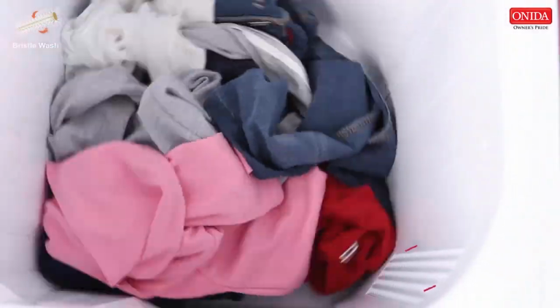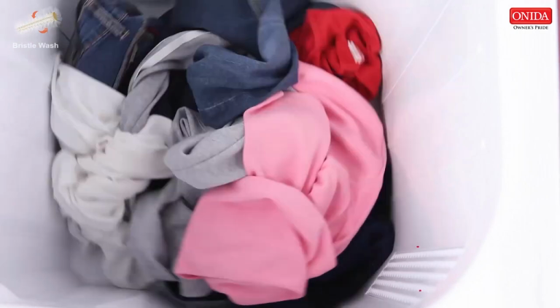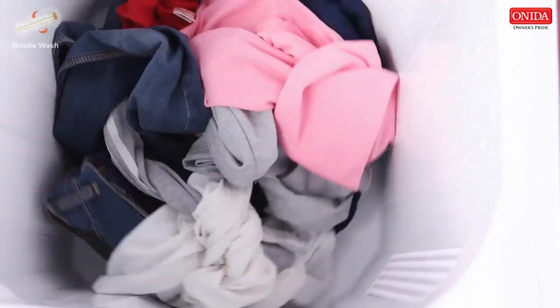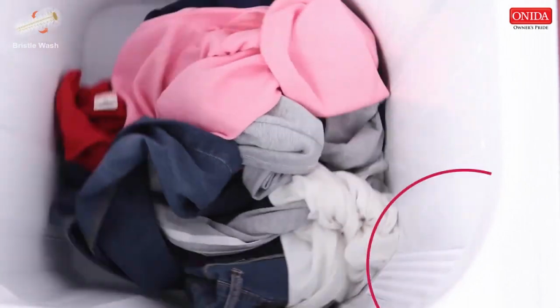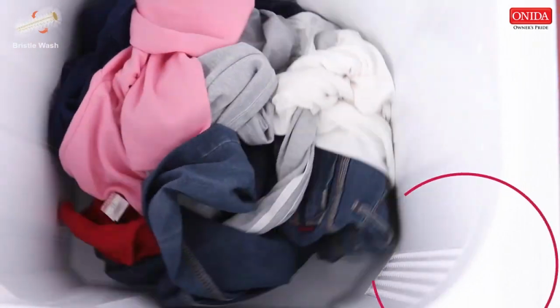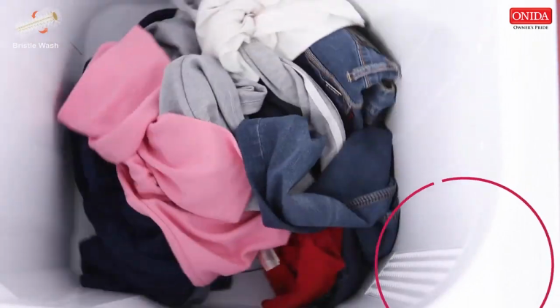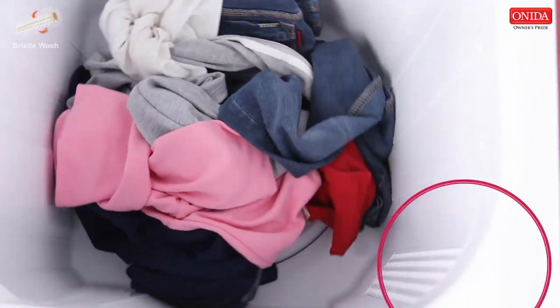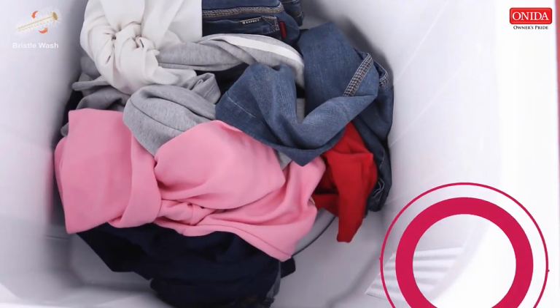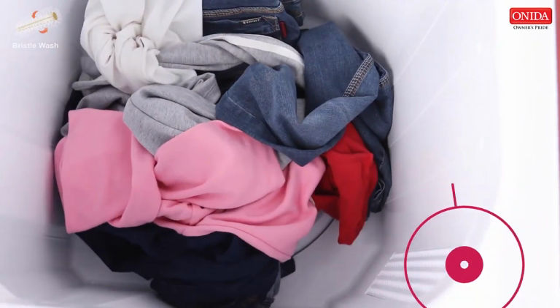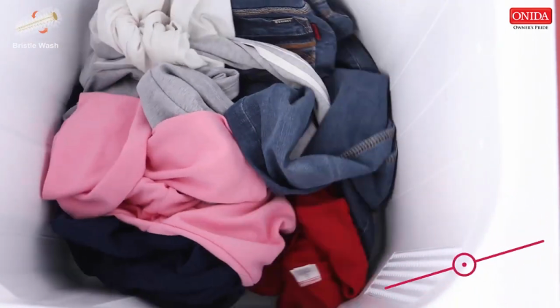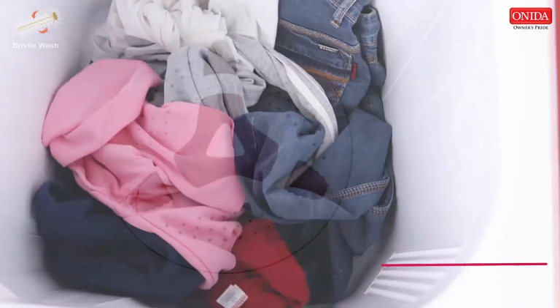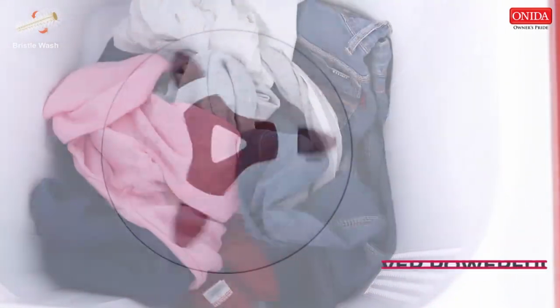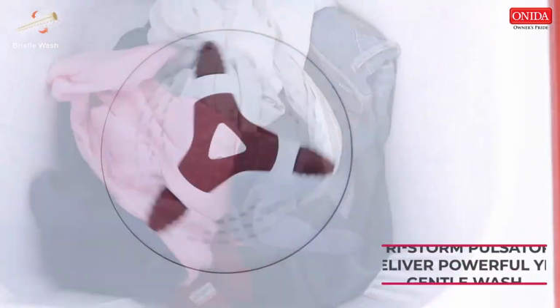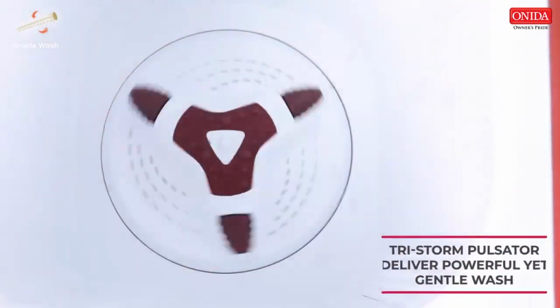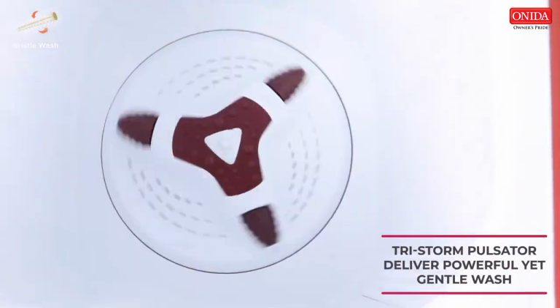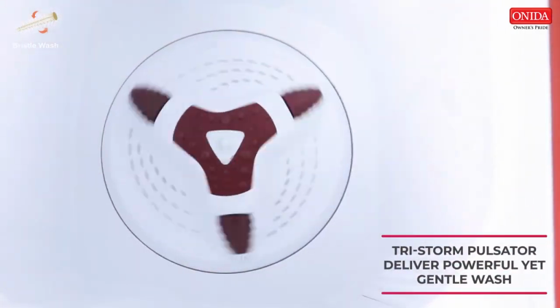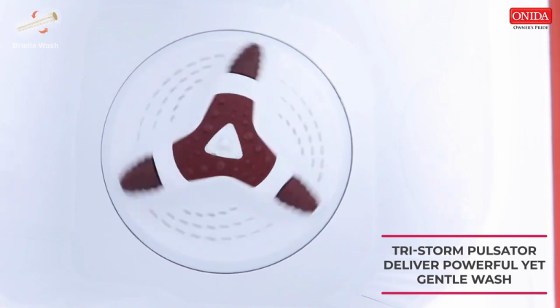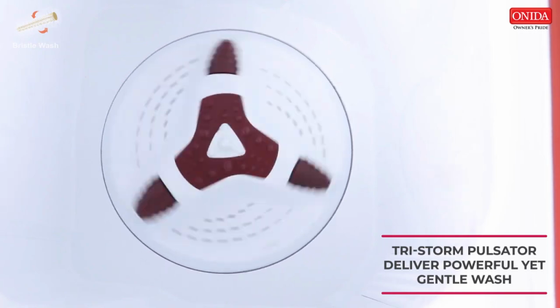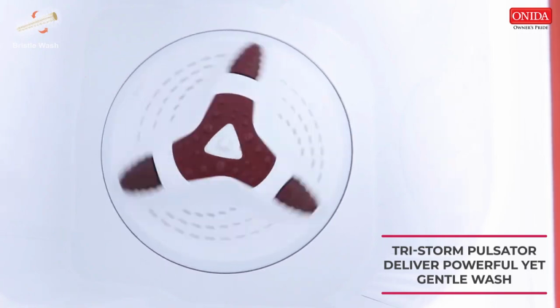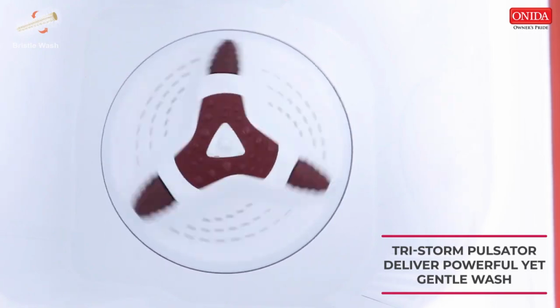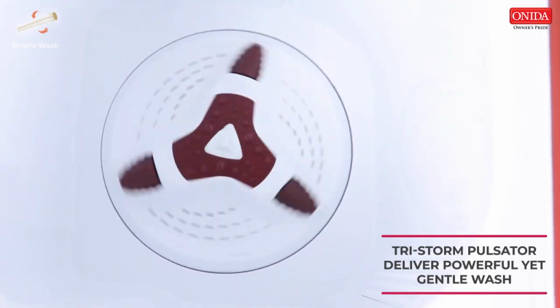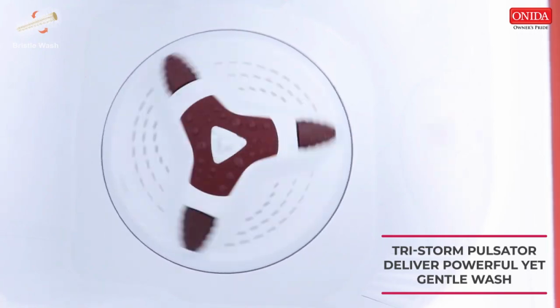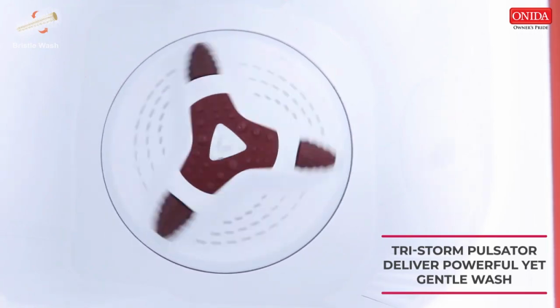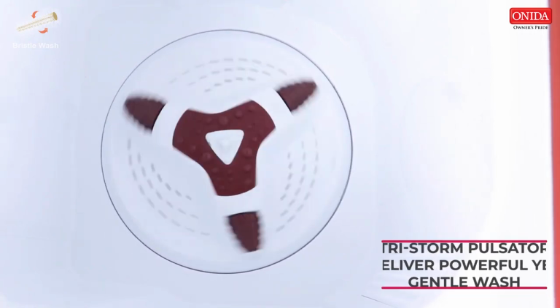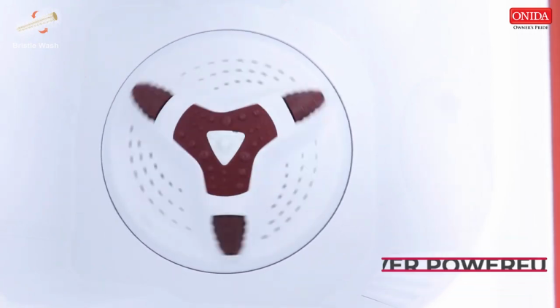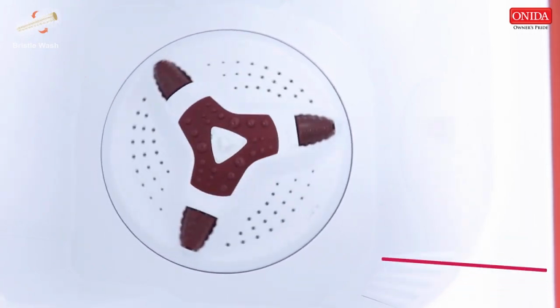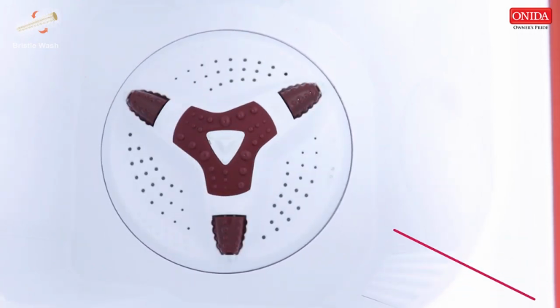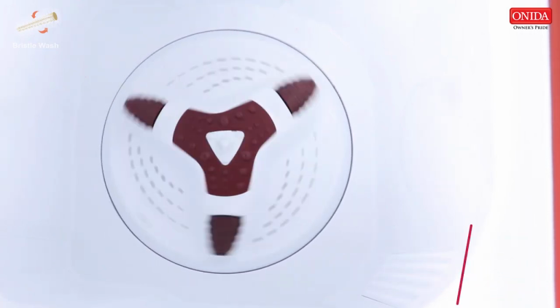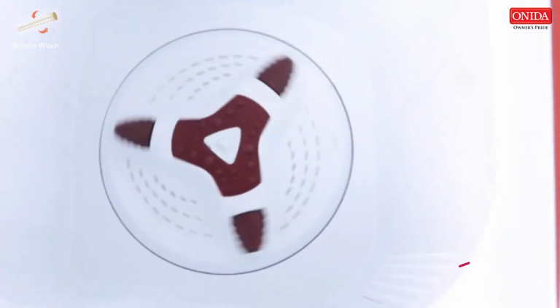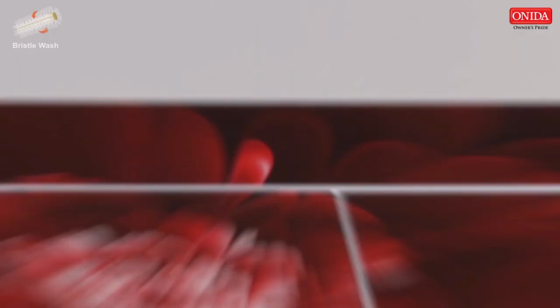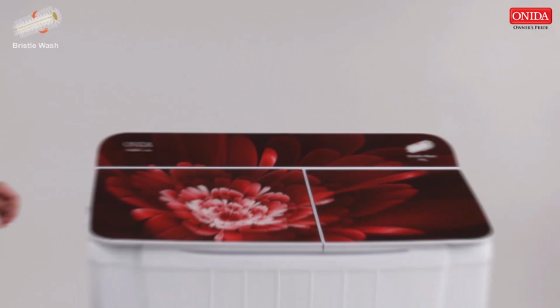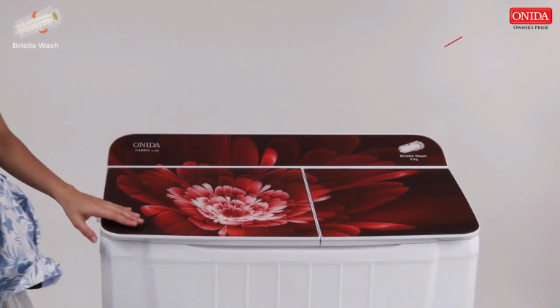The machine is equipped with a tri-storm pulsator which creates a storm in the tub from three sides by virtue of its pulsator design, which results in a high-quality wash on hard stains.